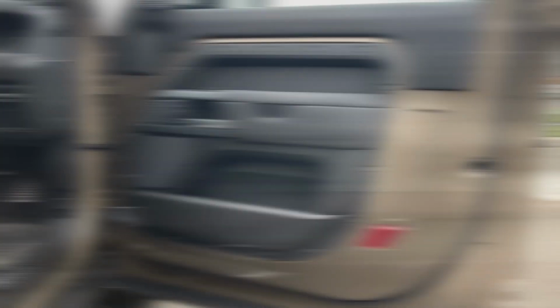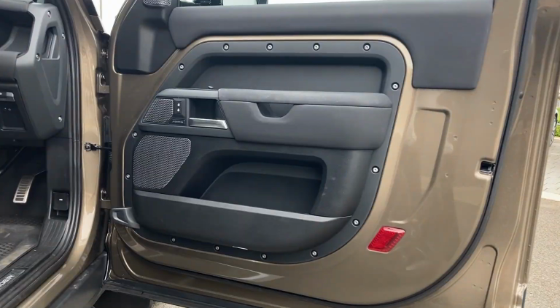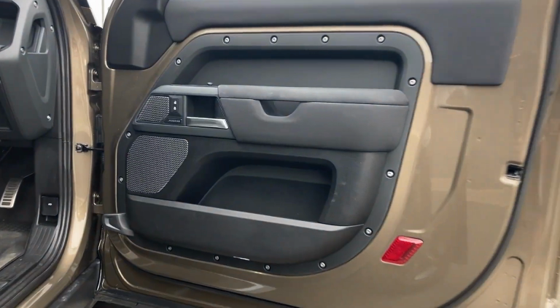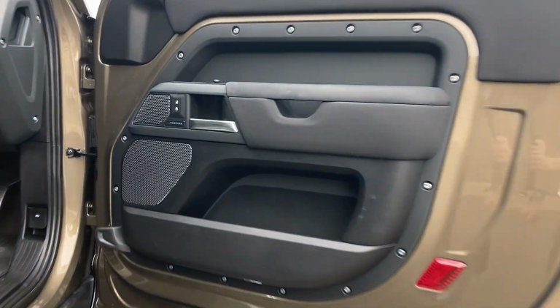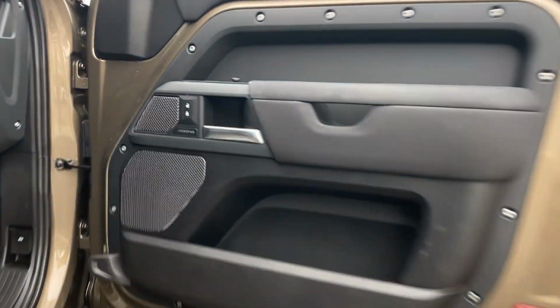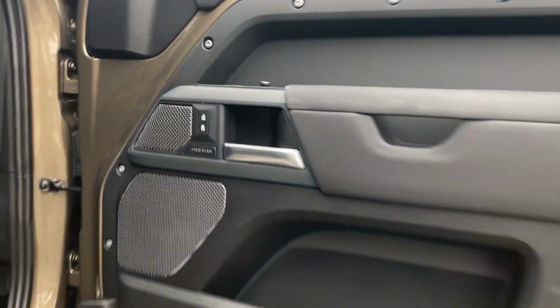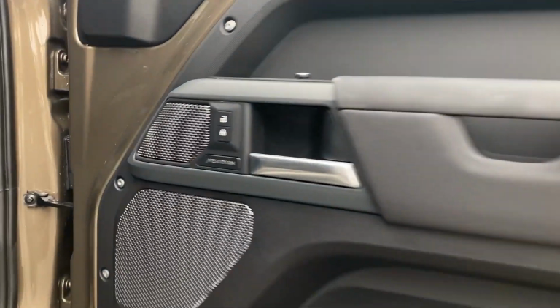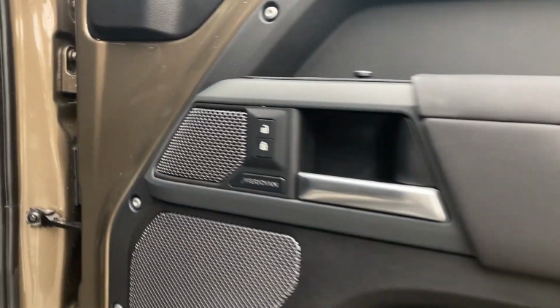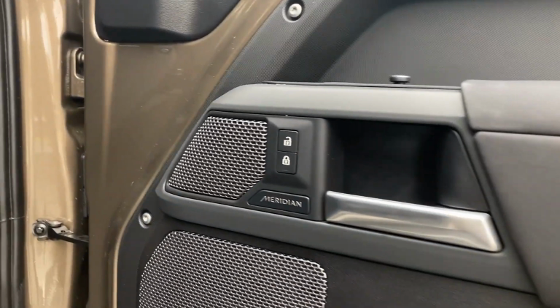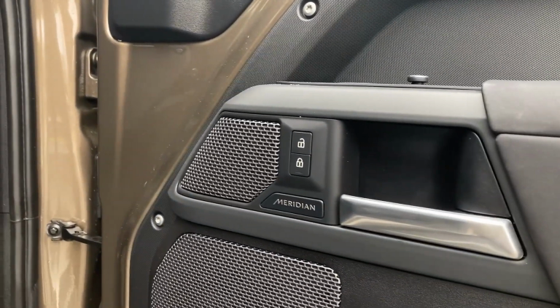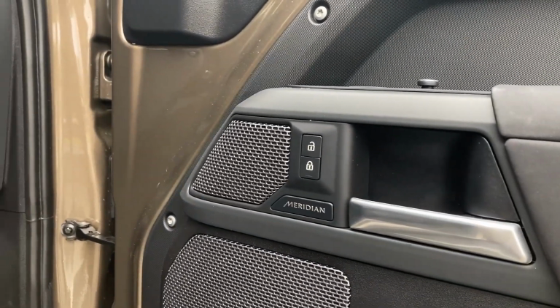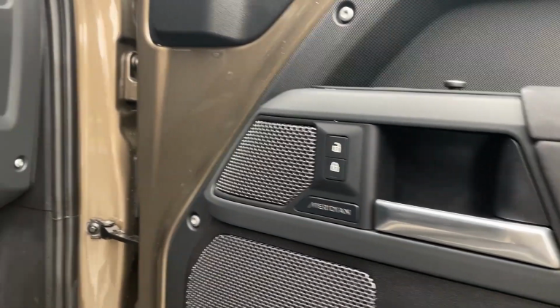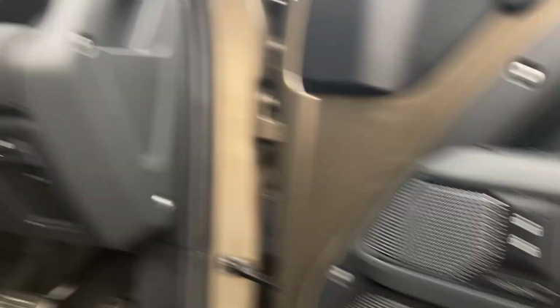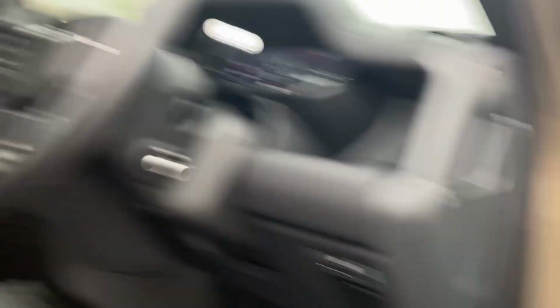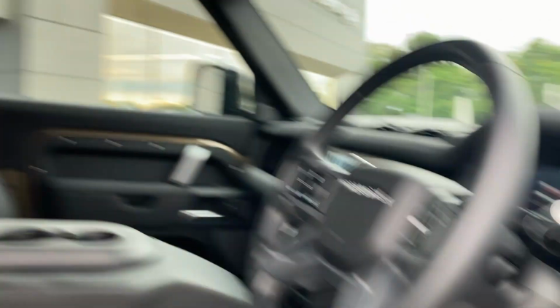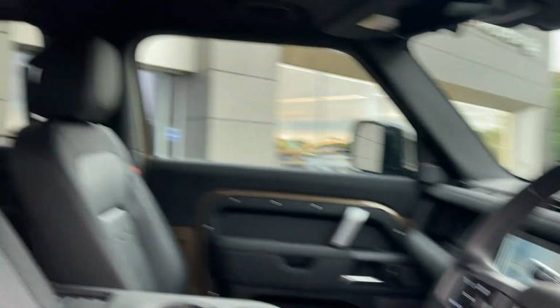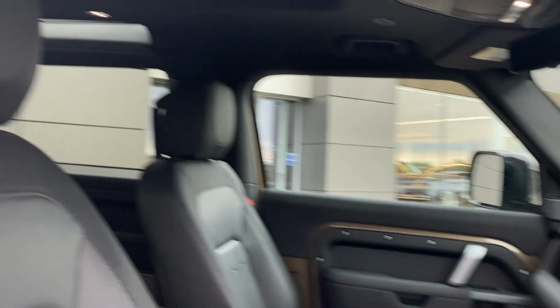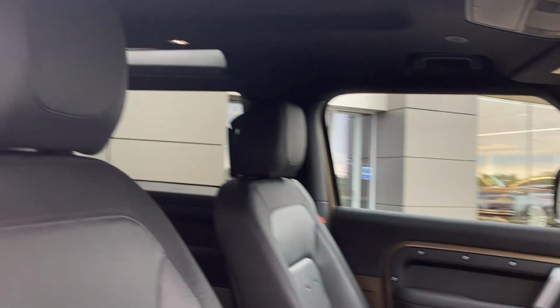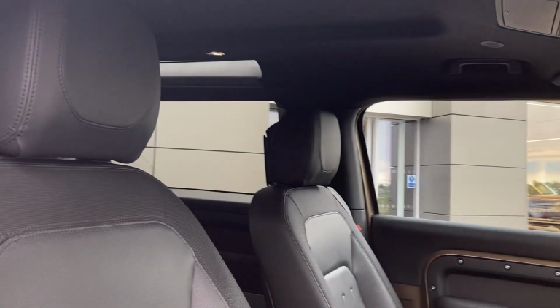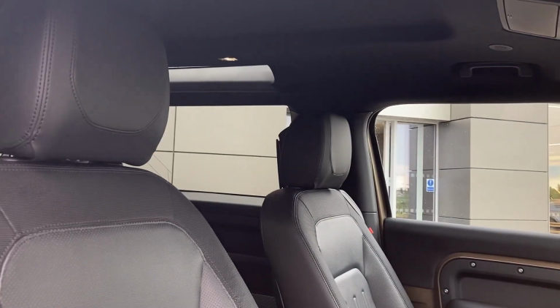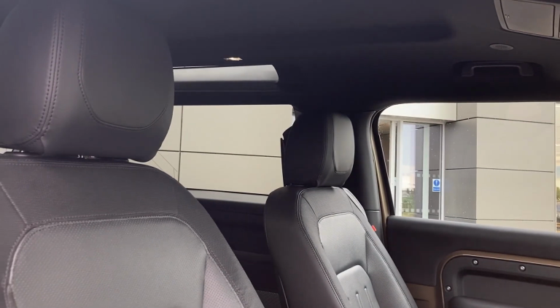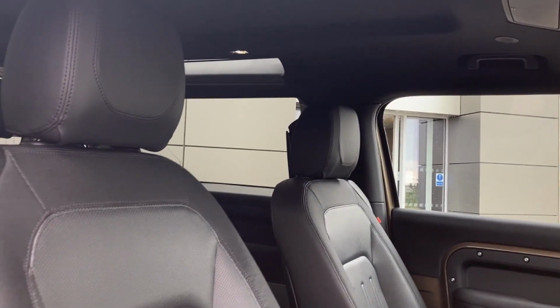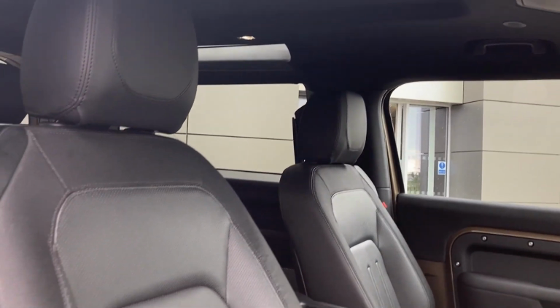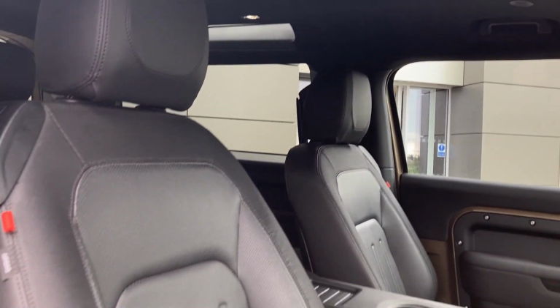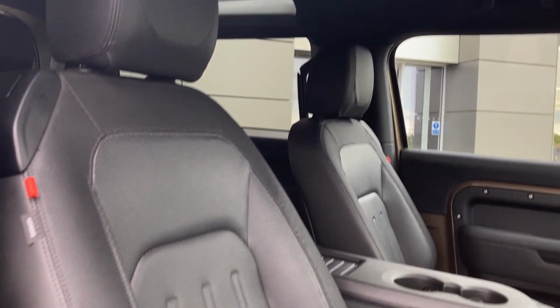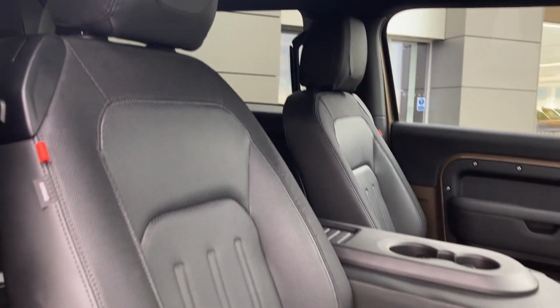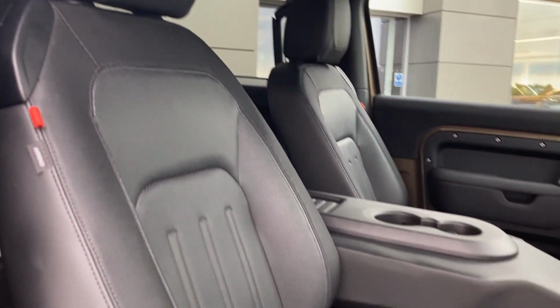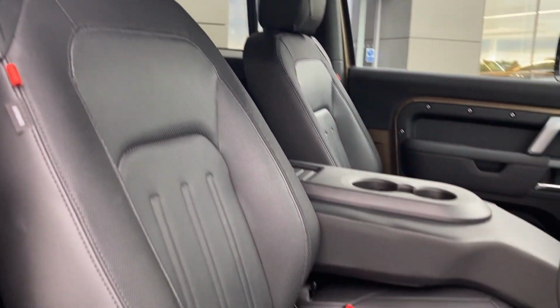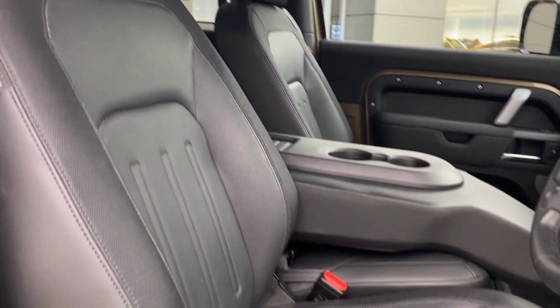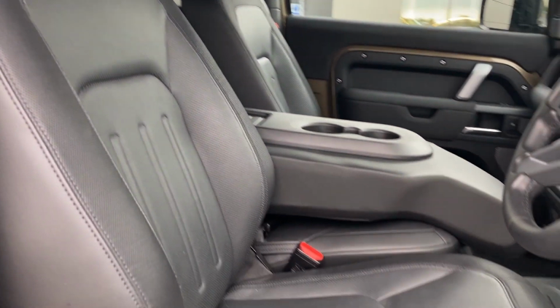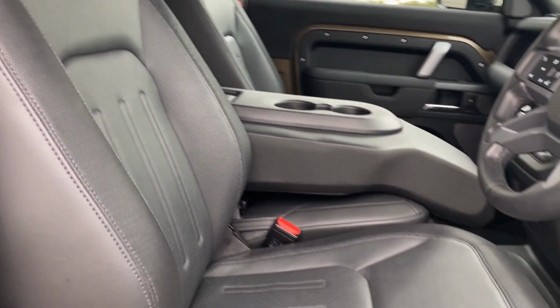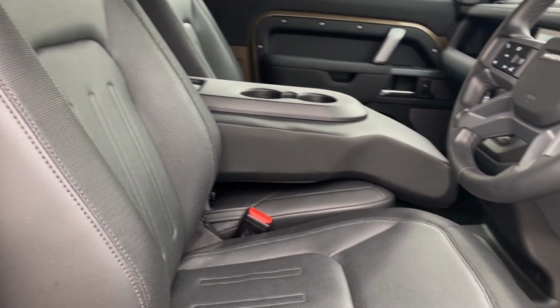As we enter into the front of the cabin, we can see the Meridian sound system badge, the heated front seats, and in the centre we have the front jump seat.